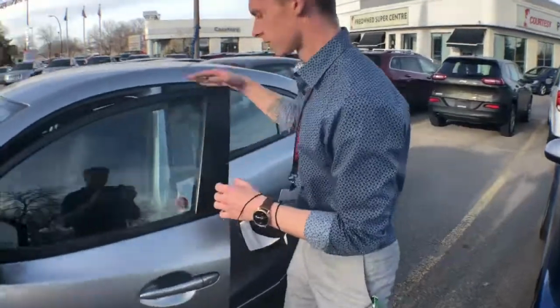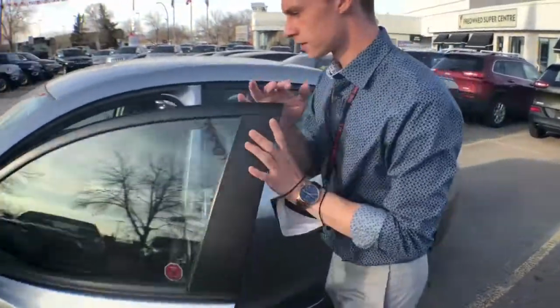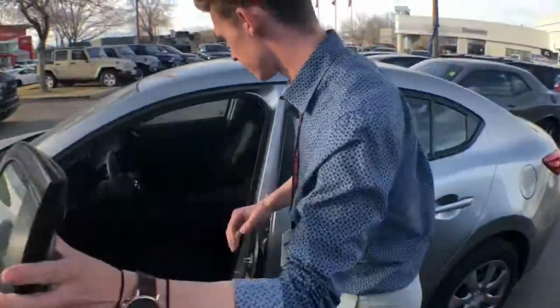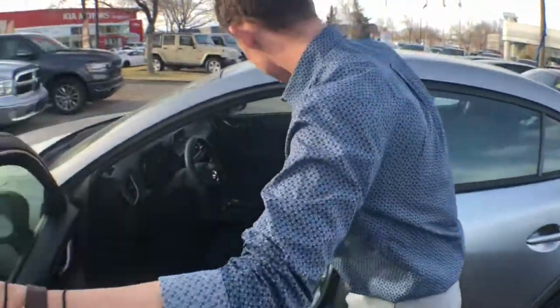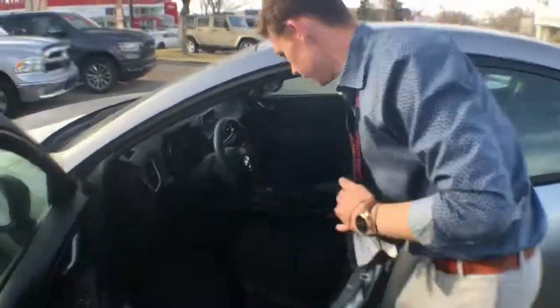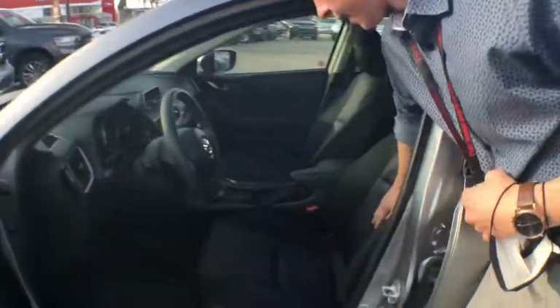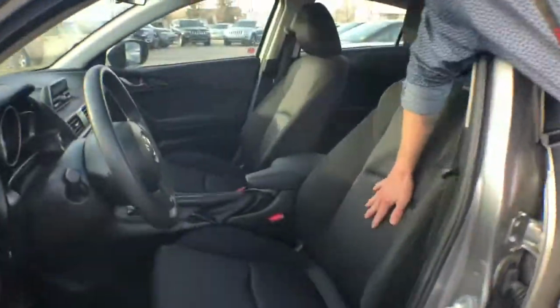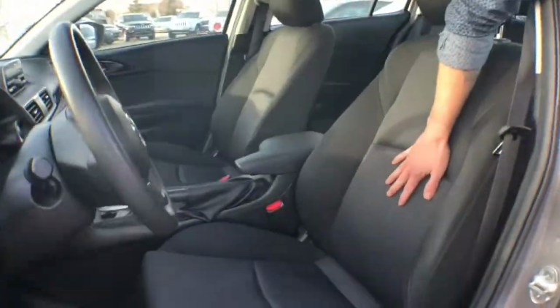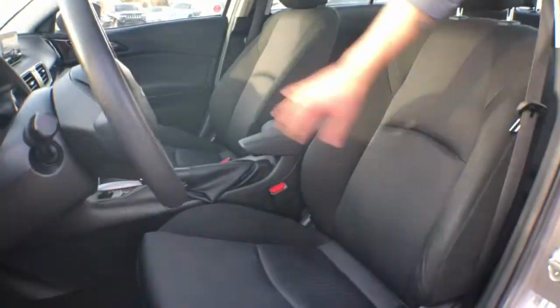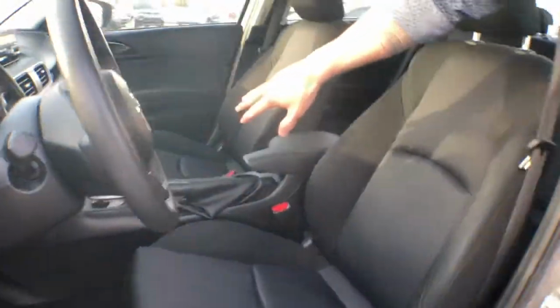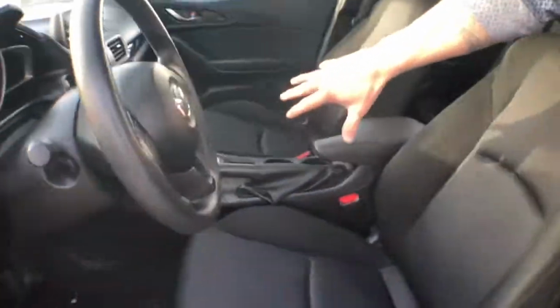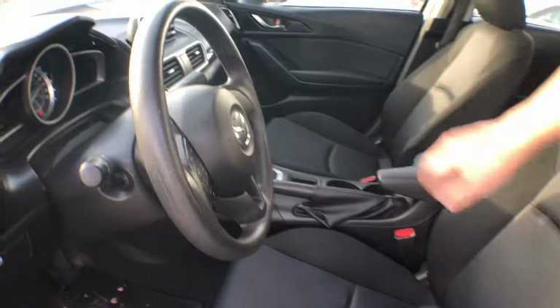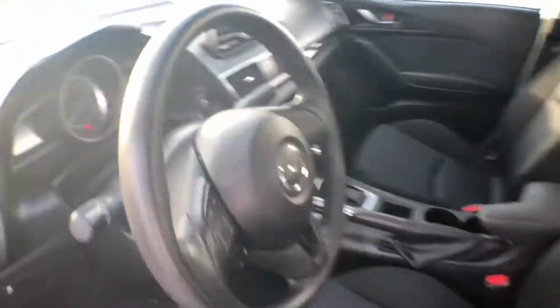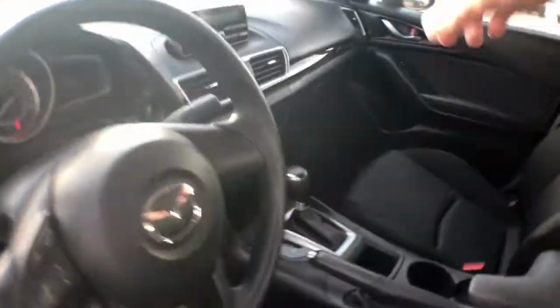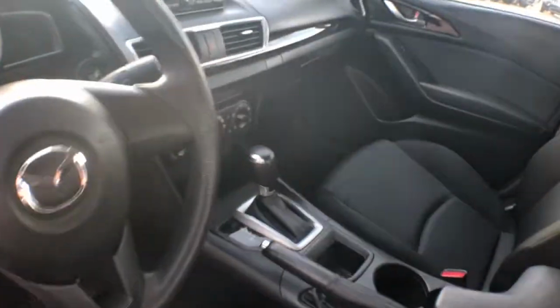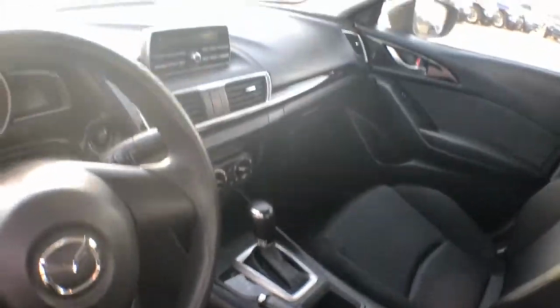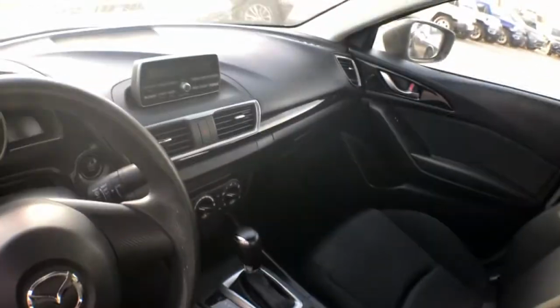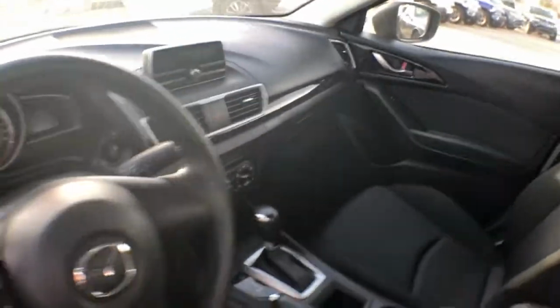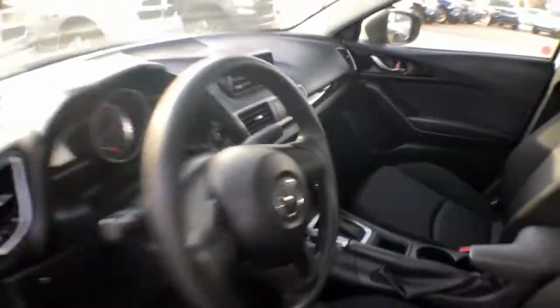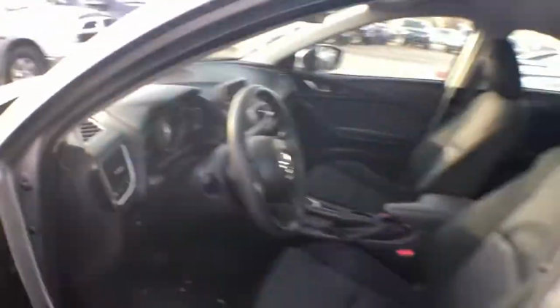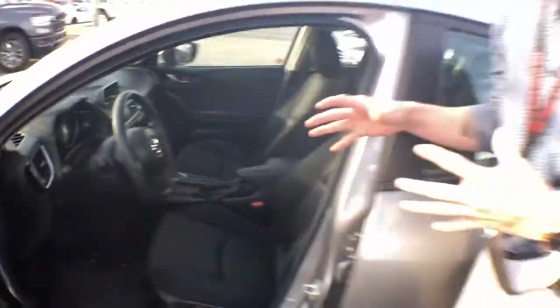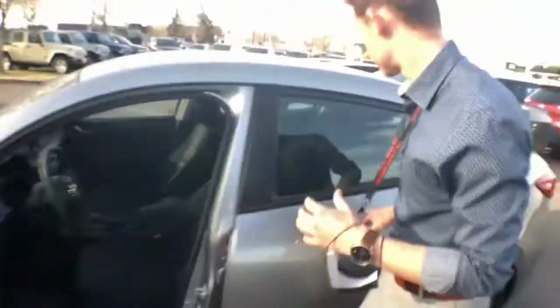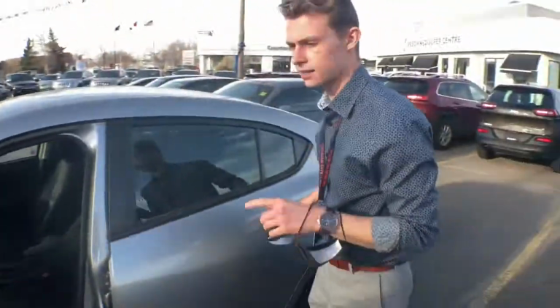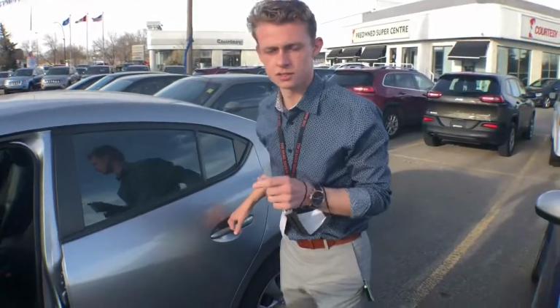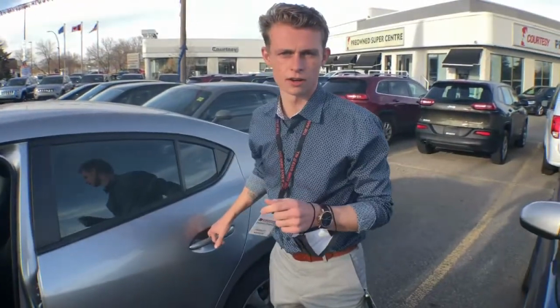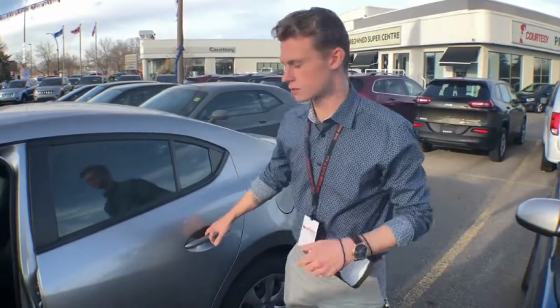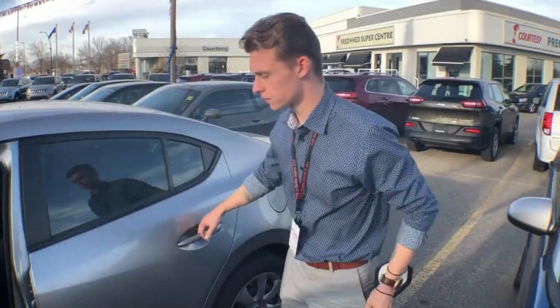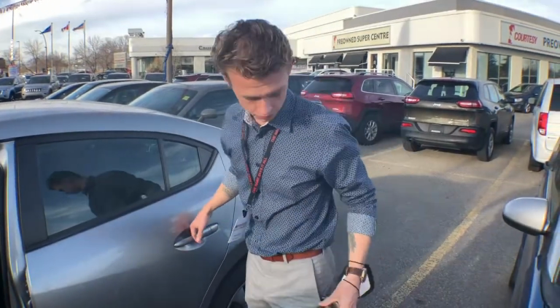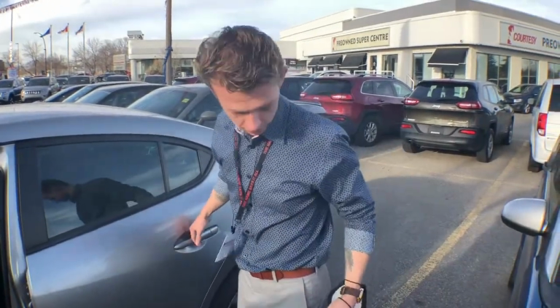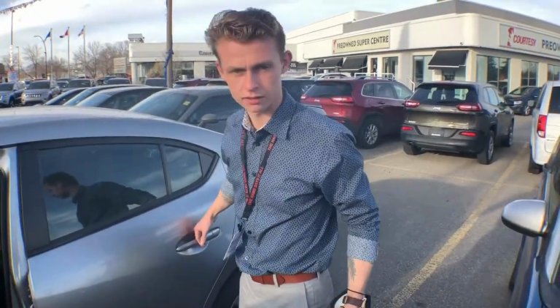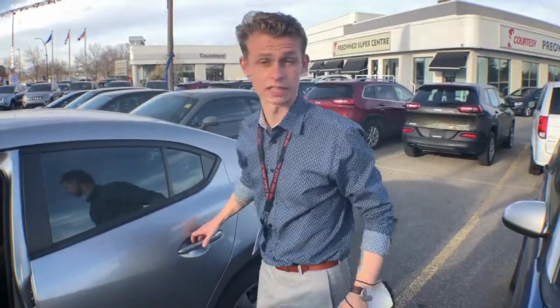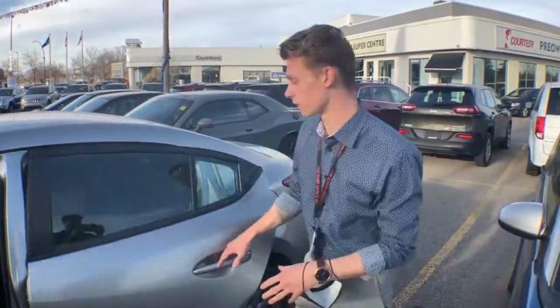Come around to the side, you've got full cloth seats on this one with the automatic gearbox and the radio just in the middle there. This vehicle just has just over 100,000 kilometers, so not a lot for the year at all.